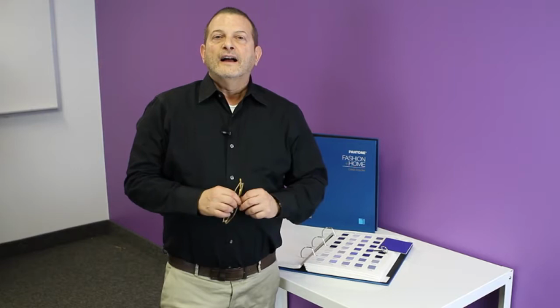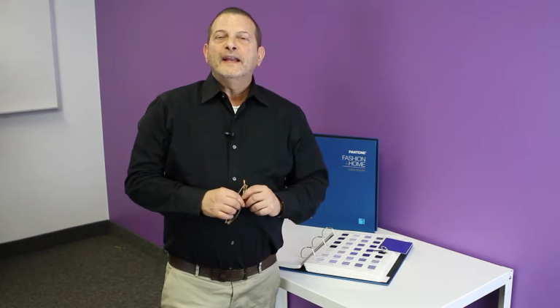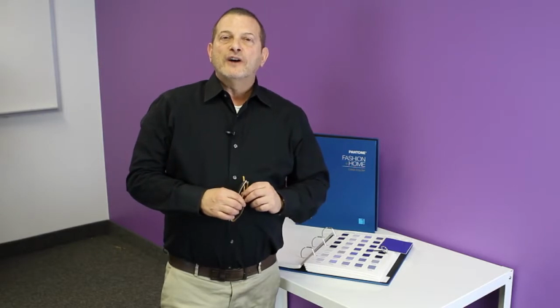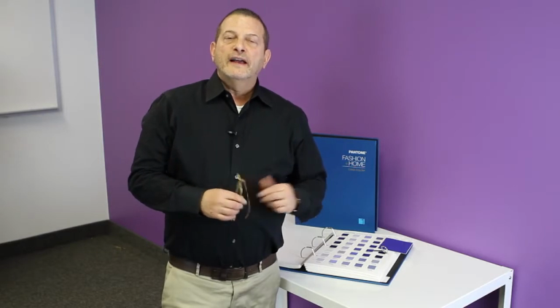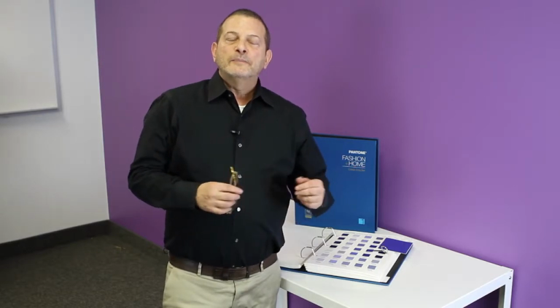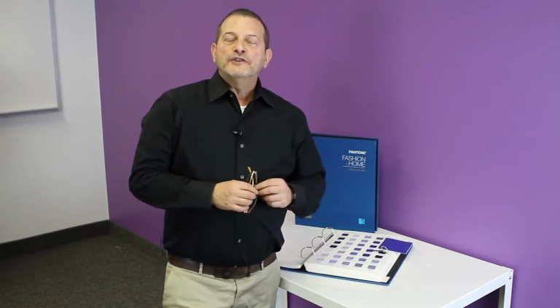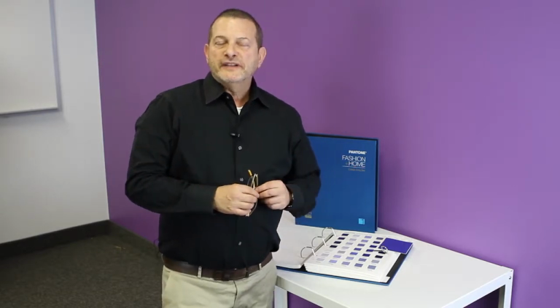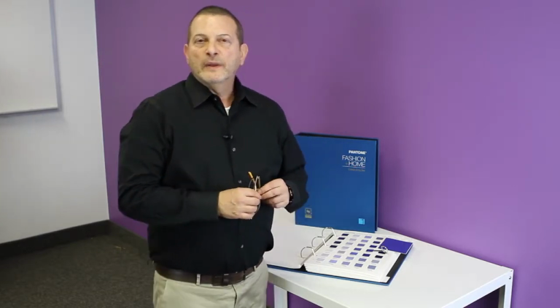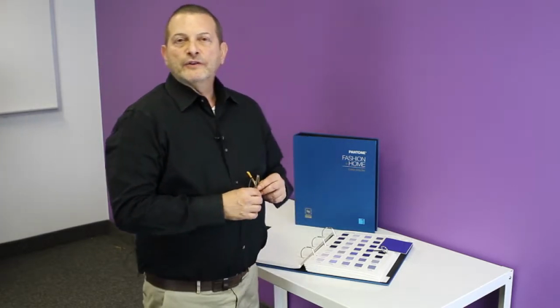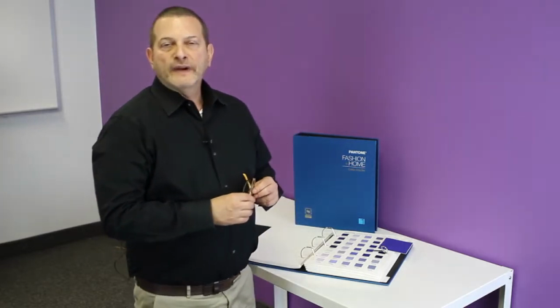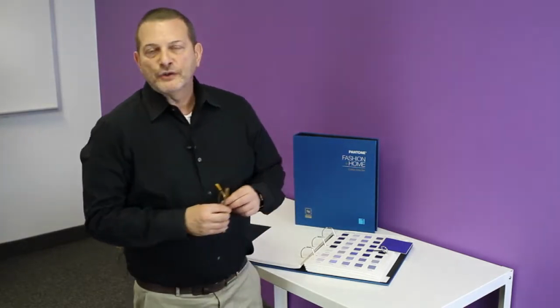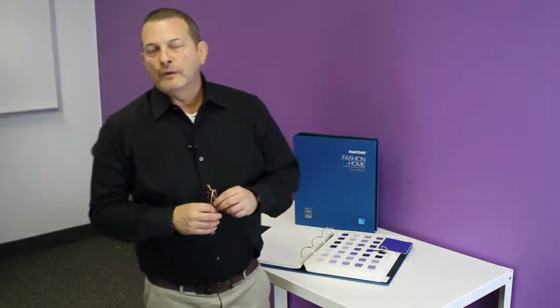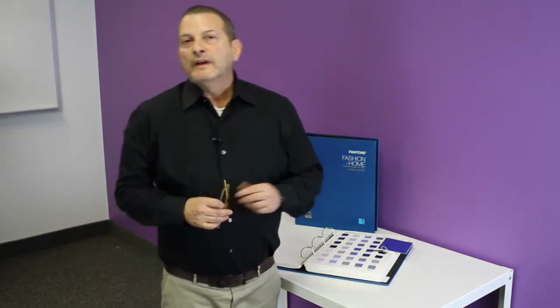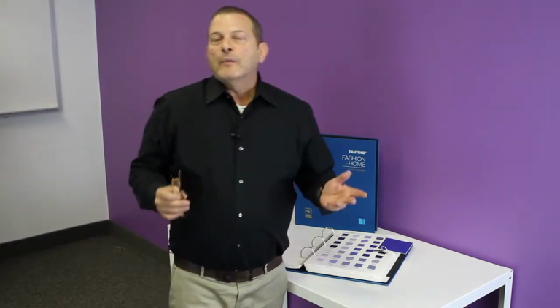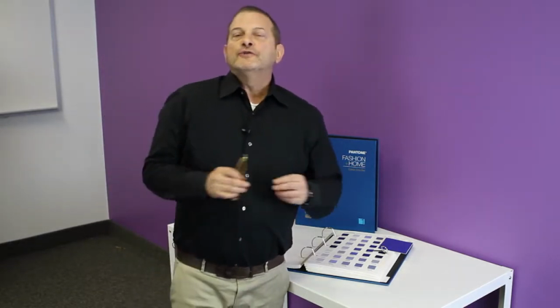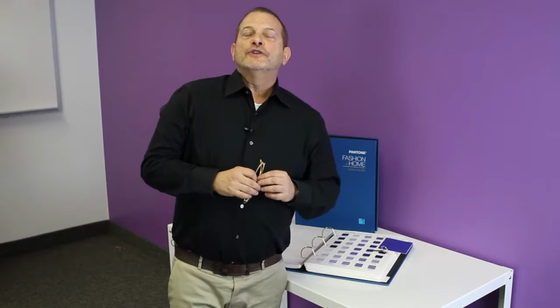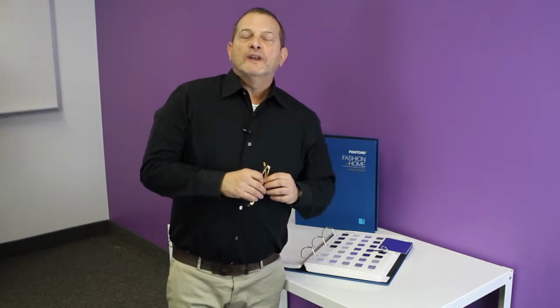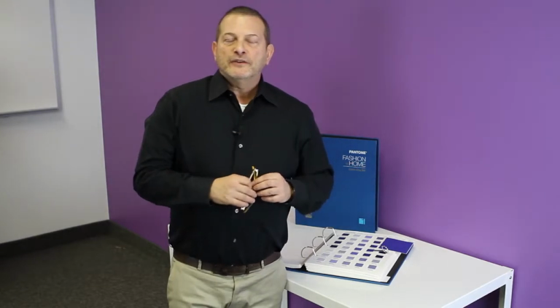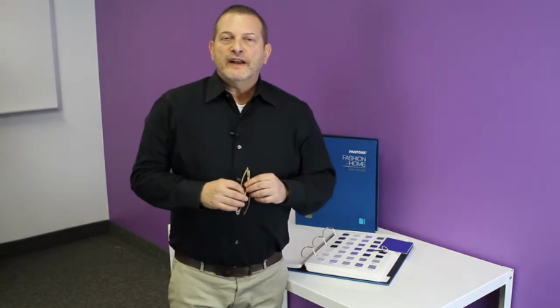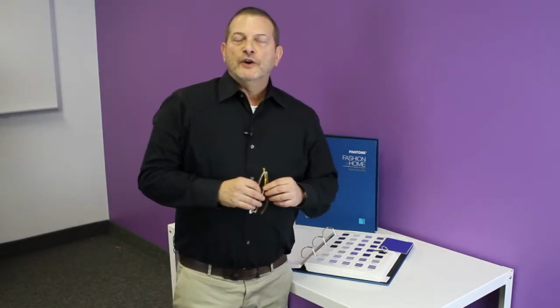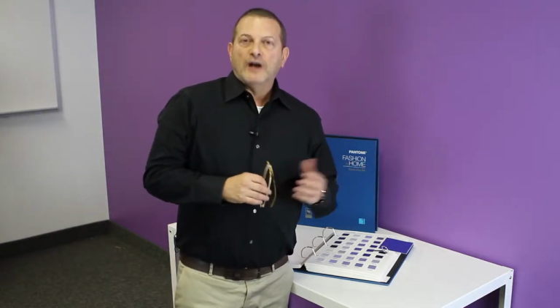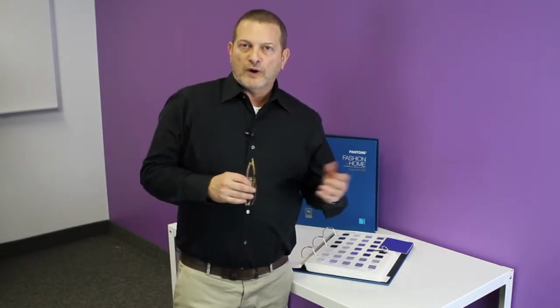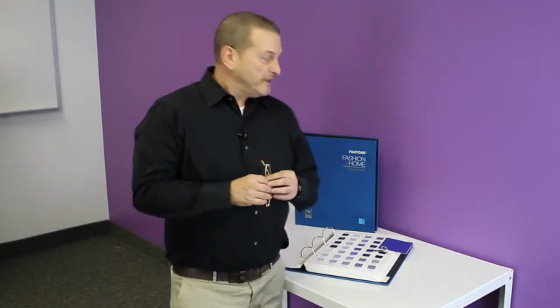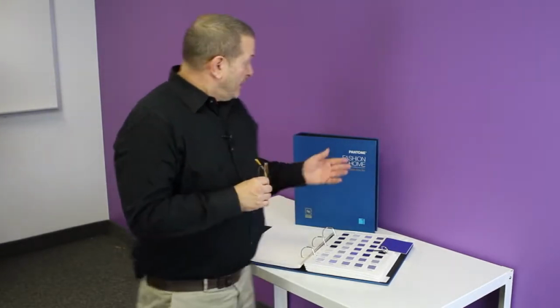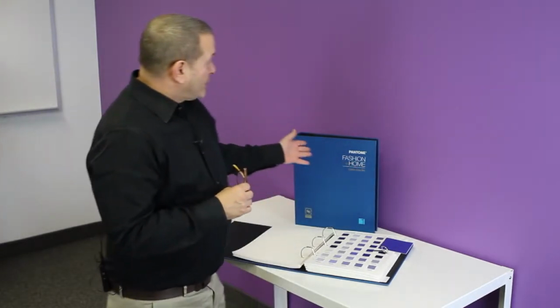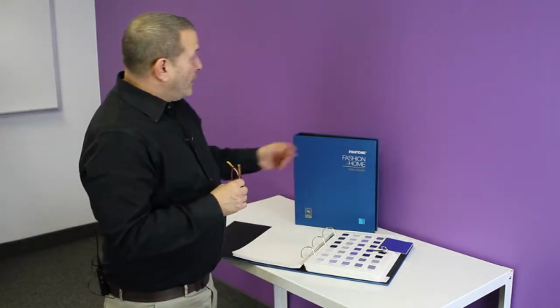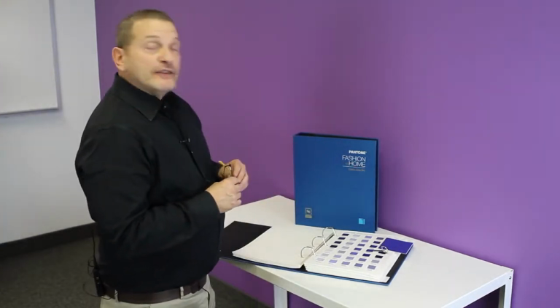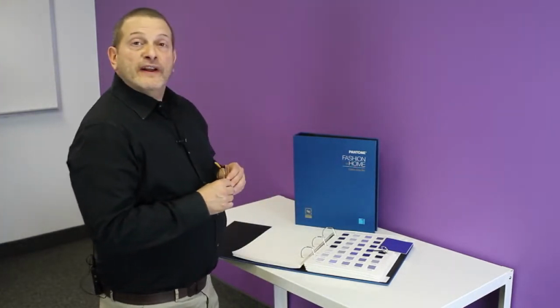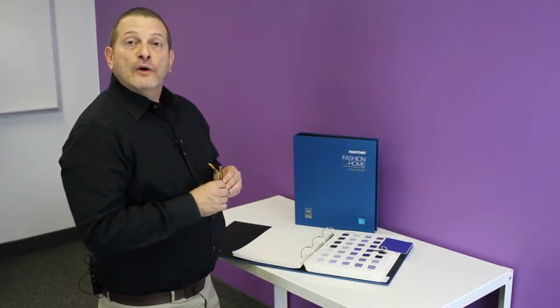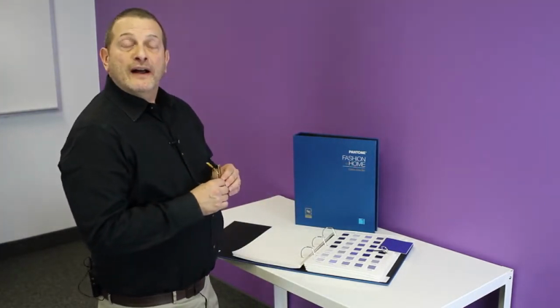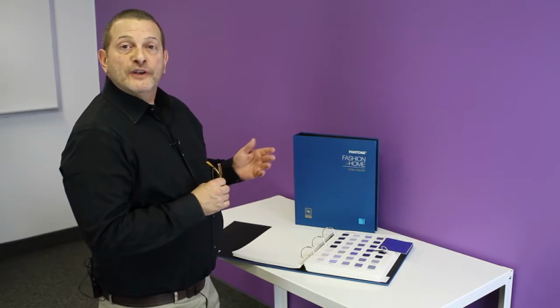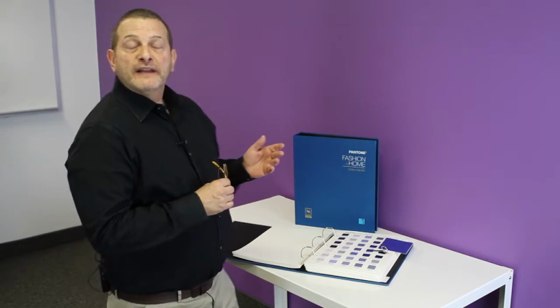Hi, my name is Todd and I'm talking to you today from the Pantone Creative Studio. I wanted to introduce you to one of the Pantone Fashion & Home cotton products — it's called the Pantone Fashion & Home cotton chip set.